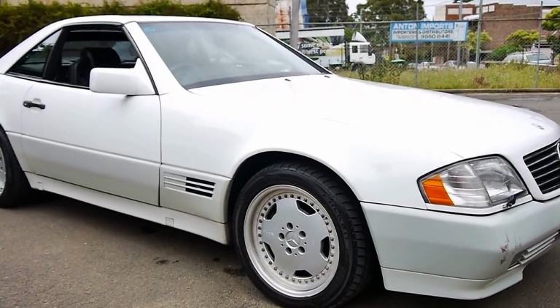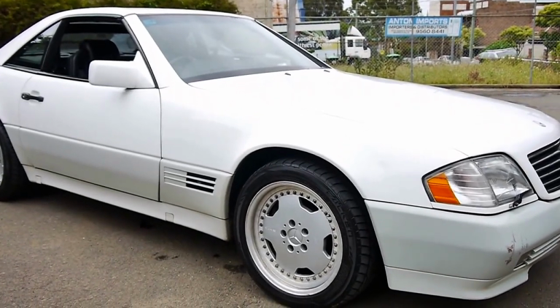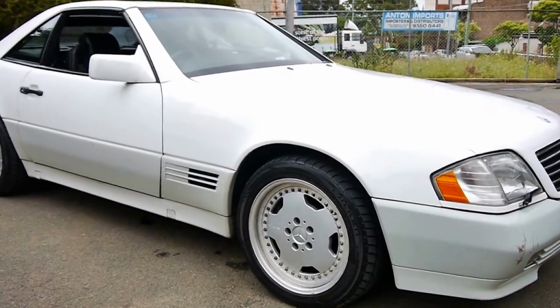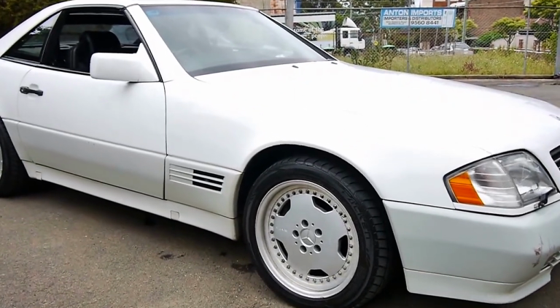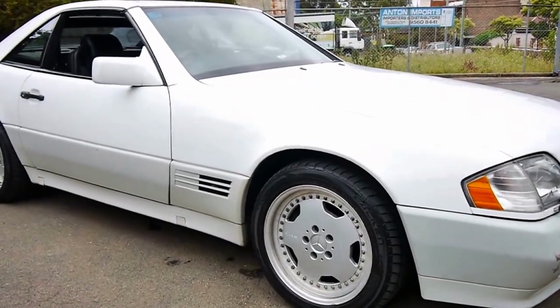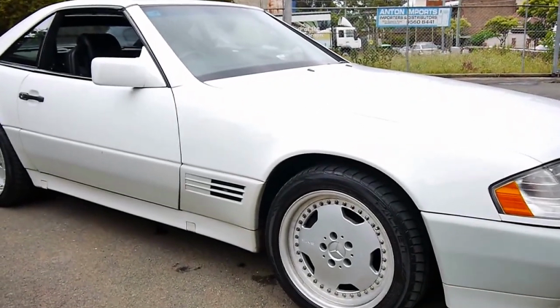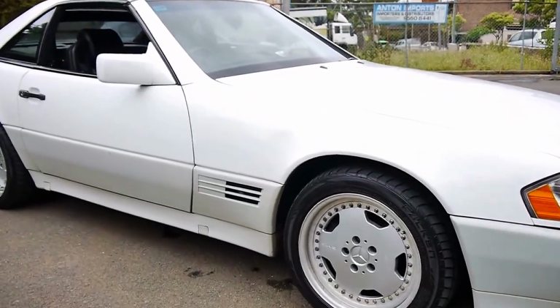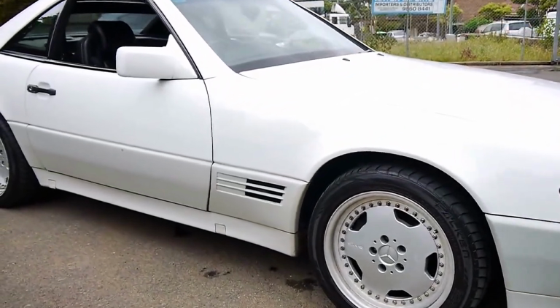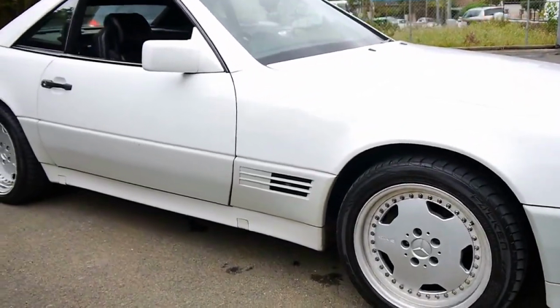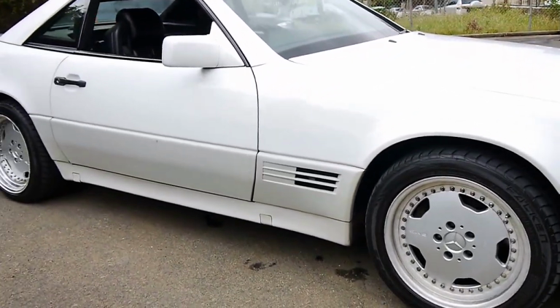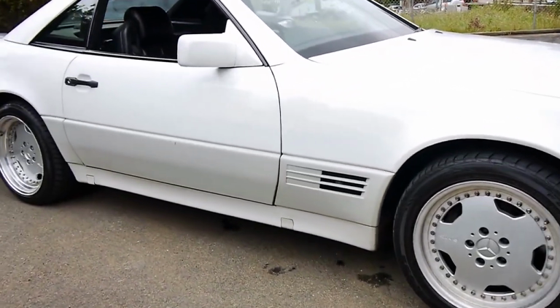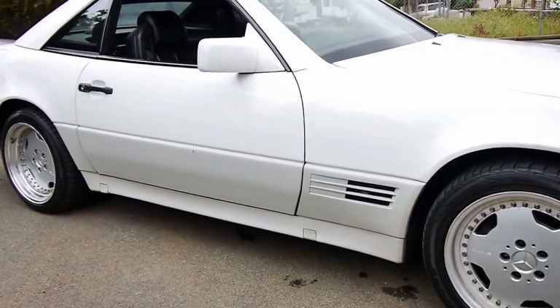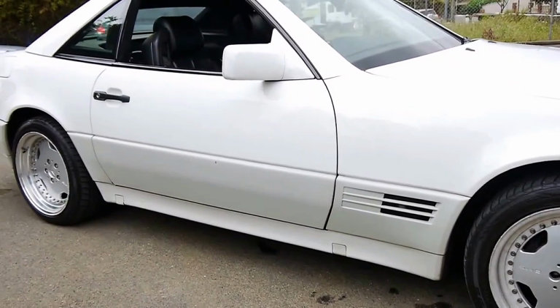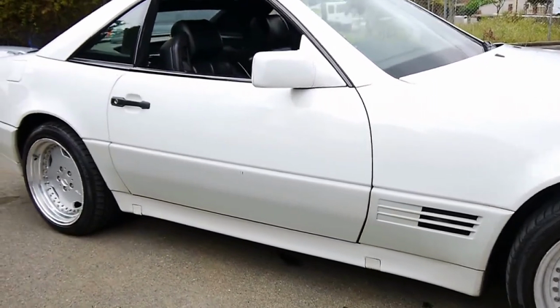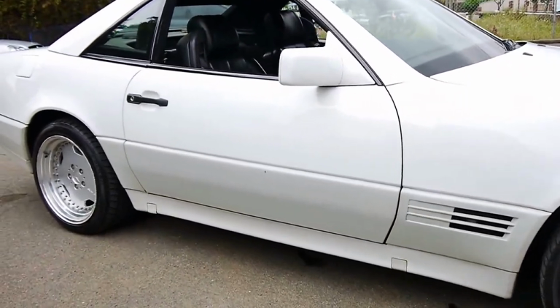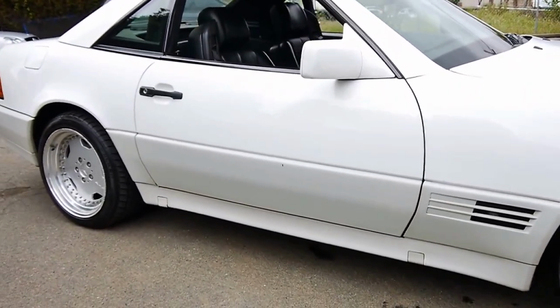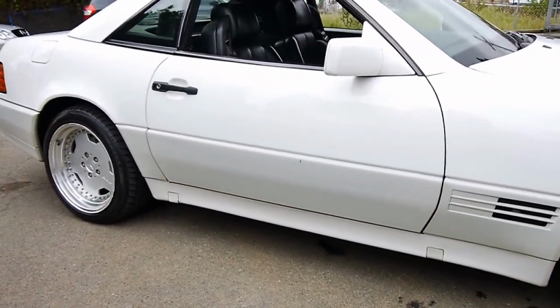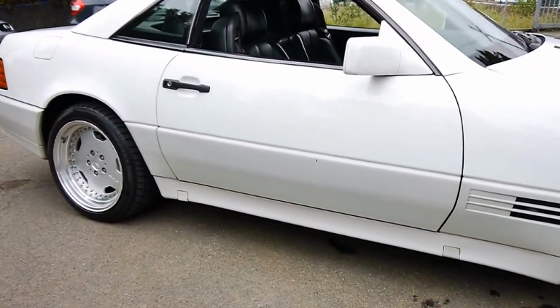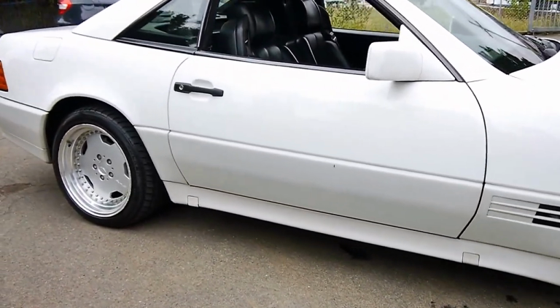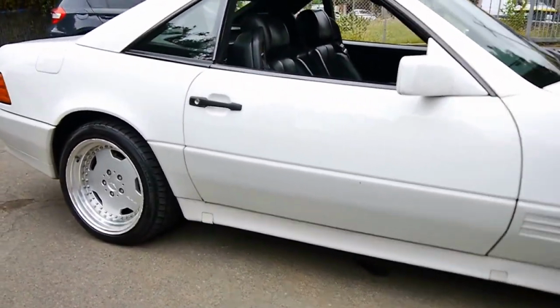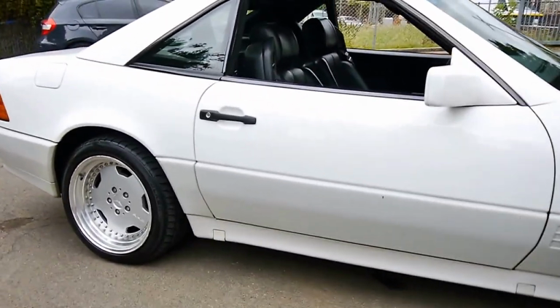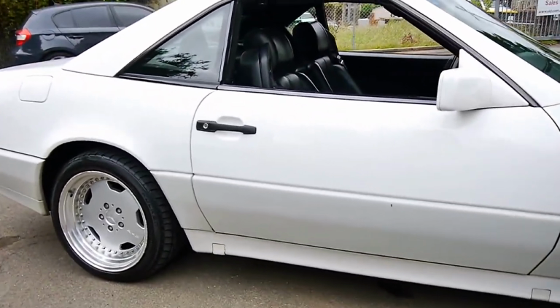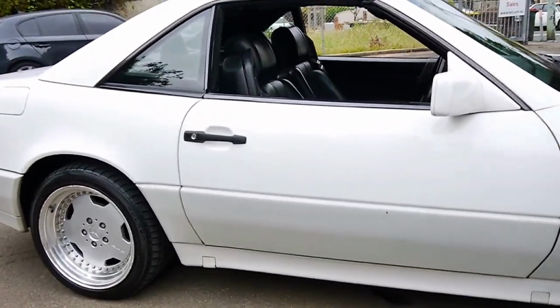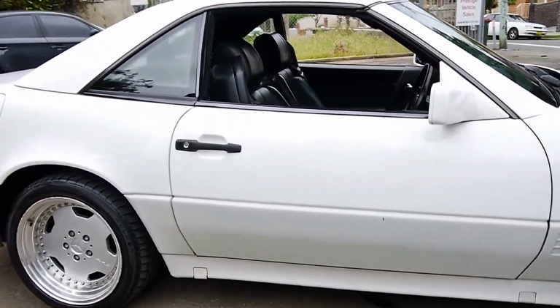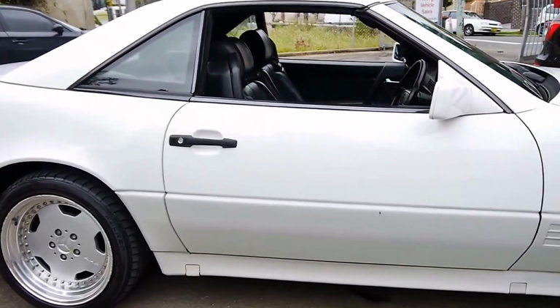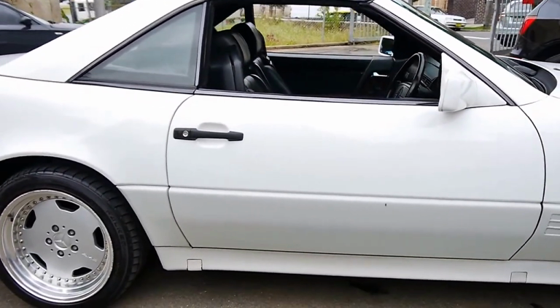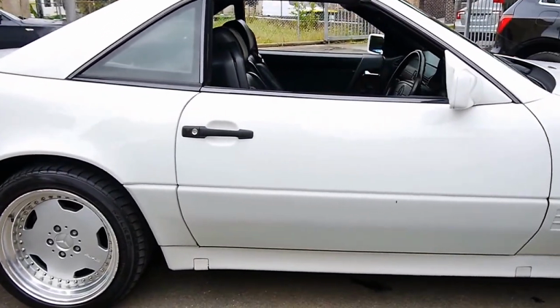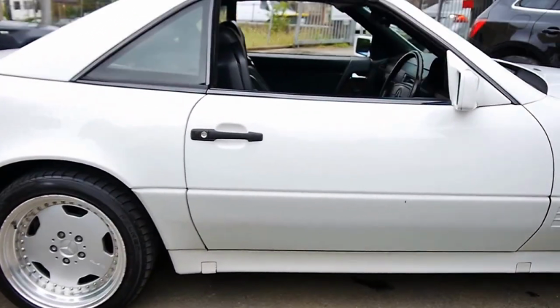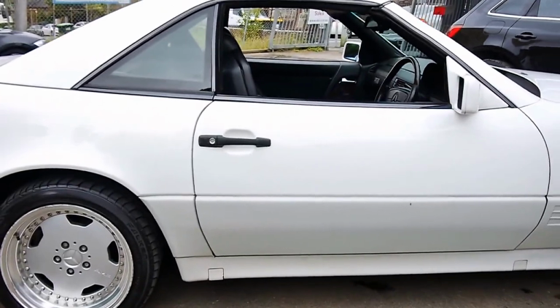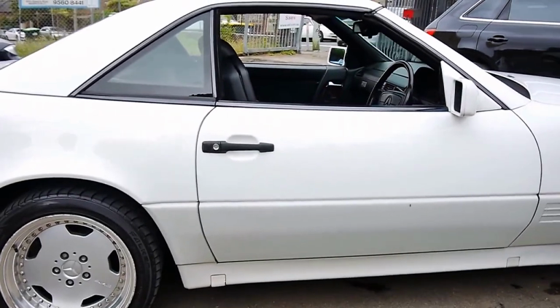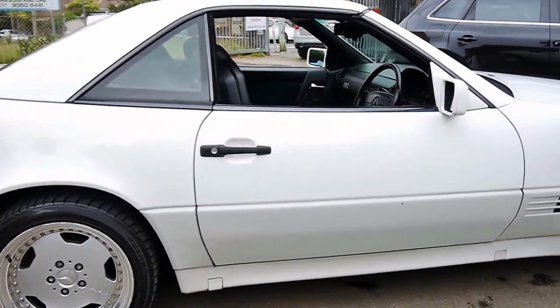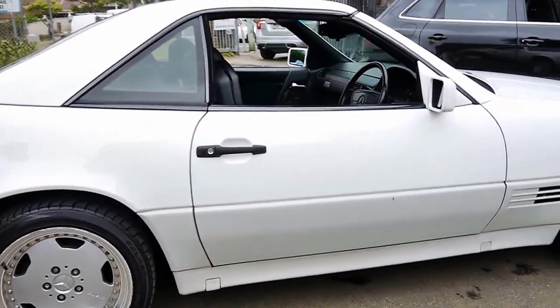Welcome to the Old Timer Centre. My name is Philip Tarrant and today we have for you a 1995 Mercedes-Benz SL500.